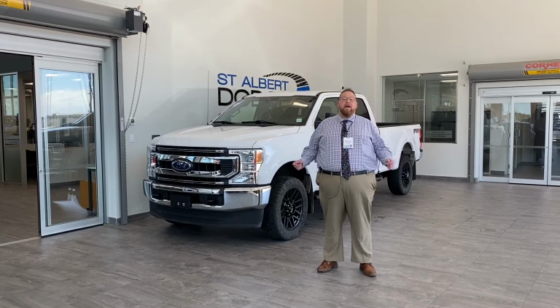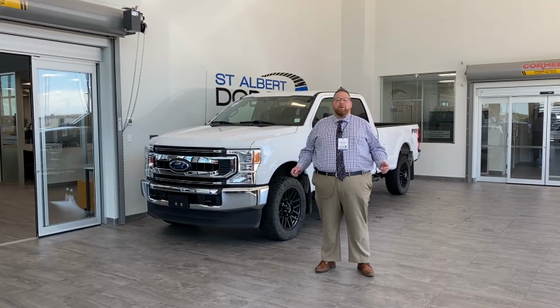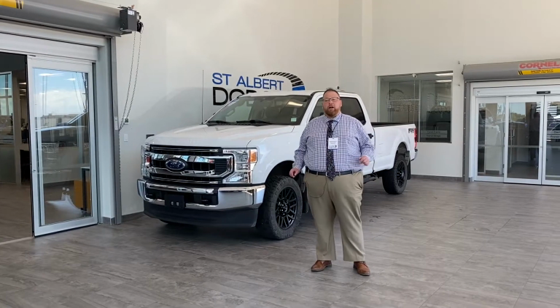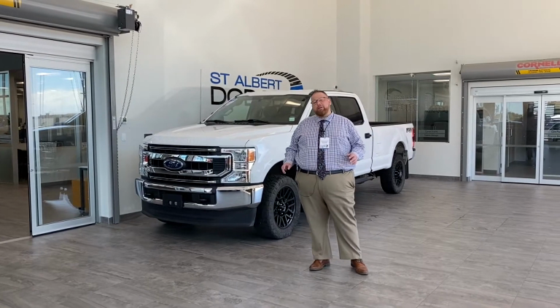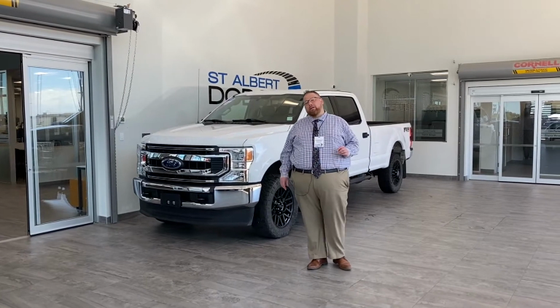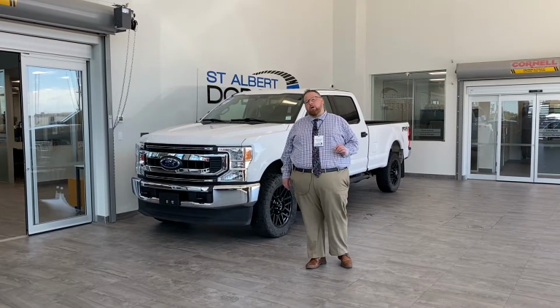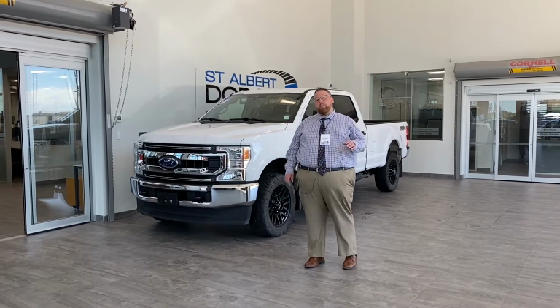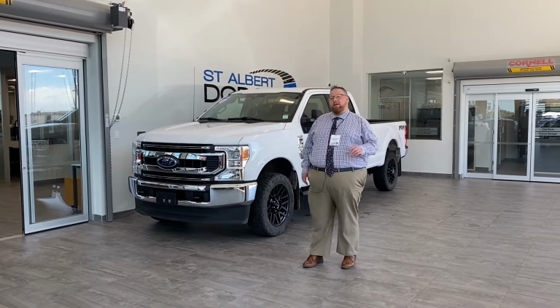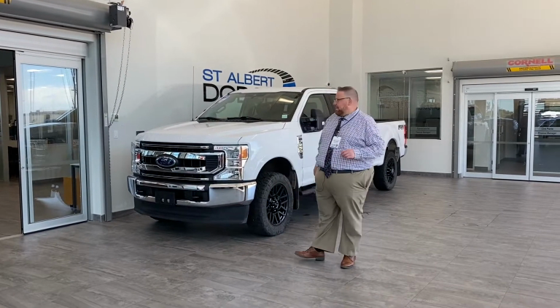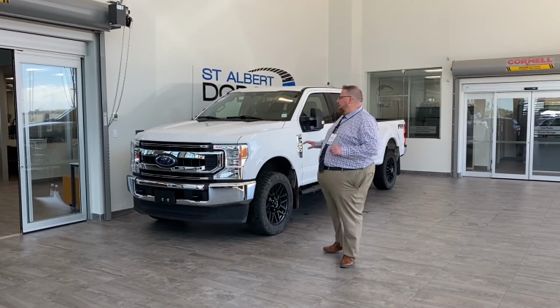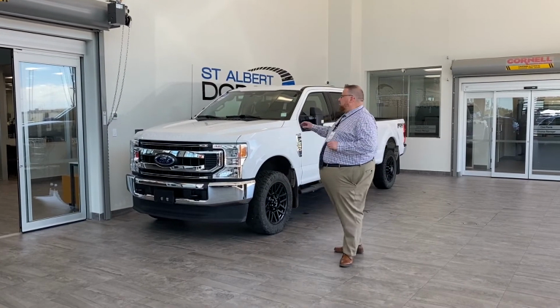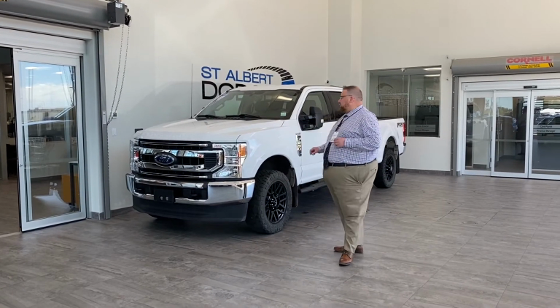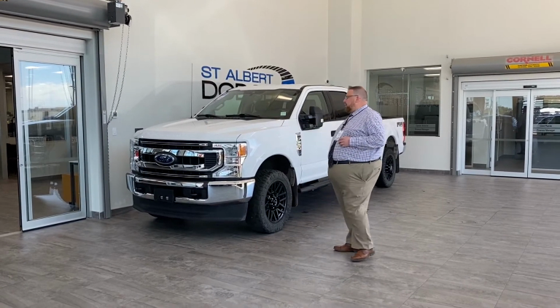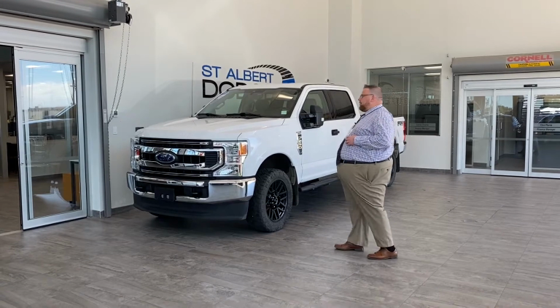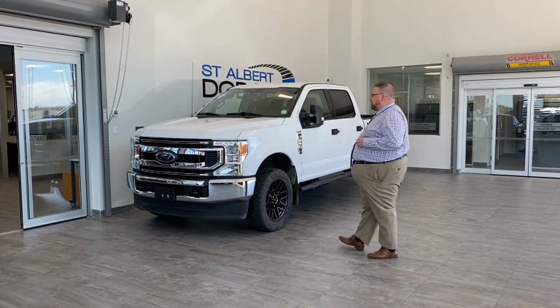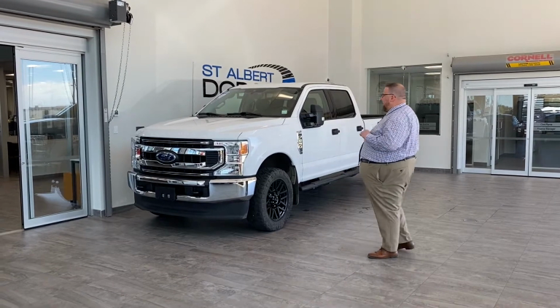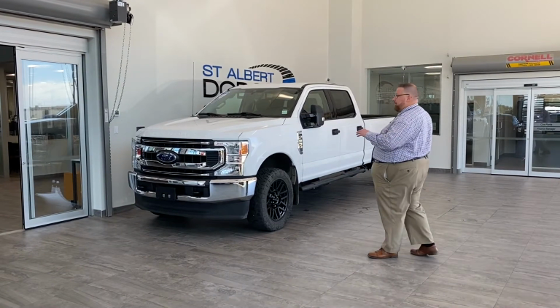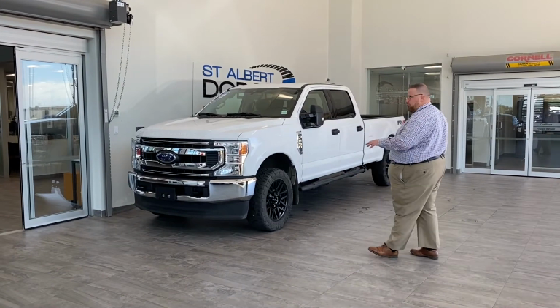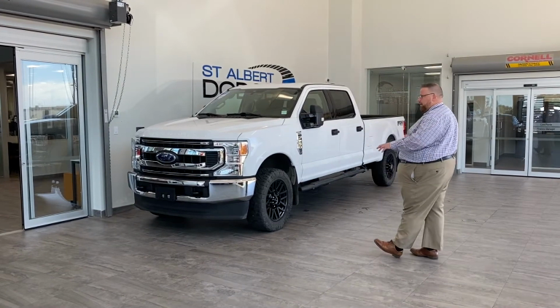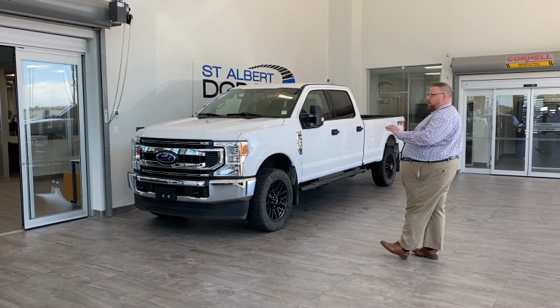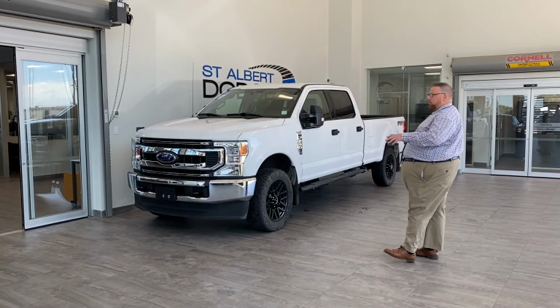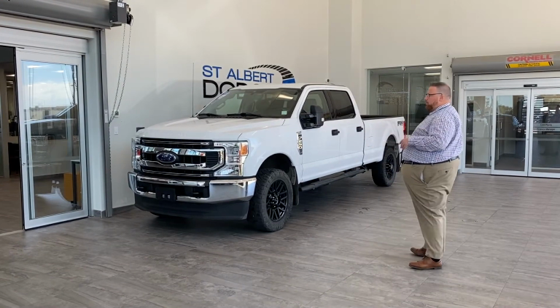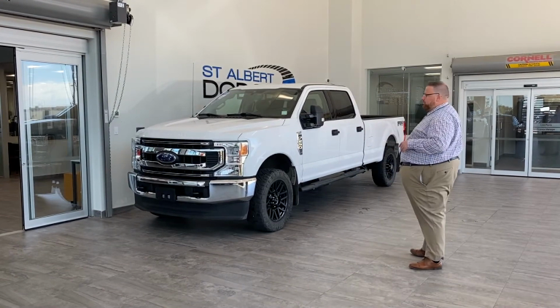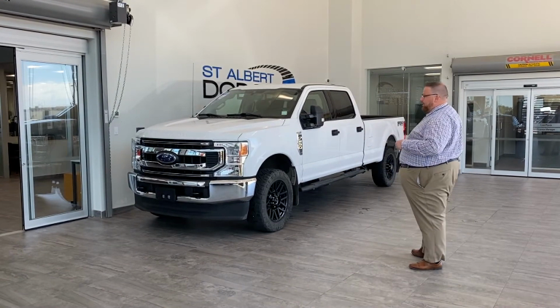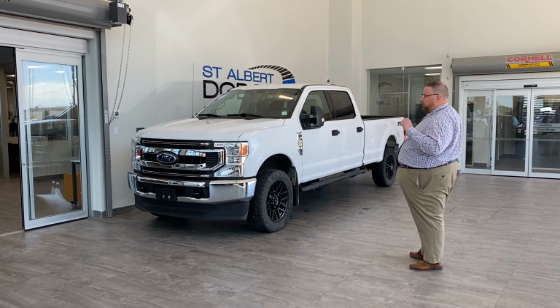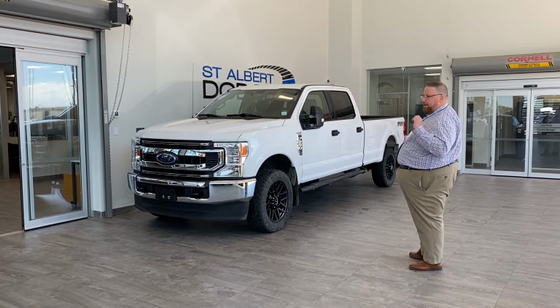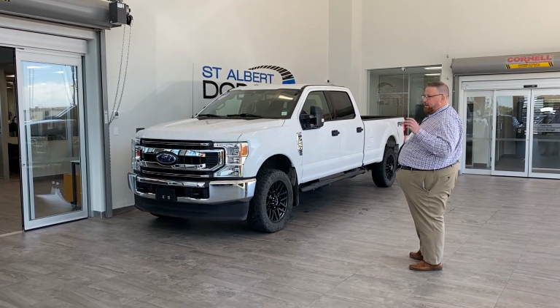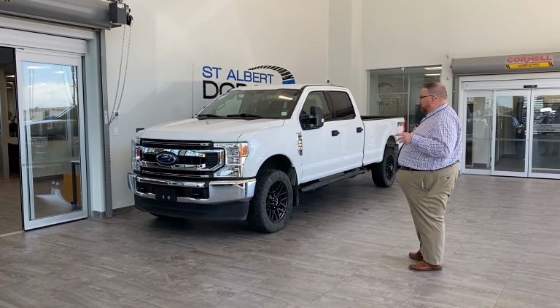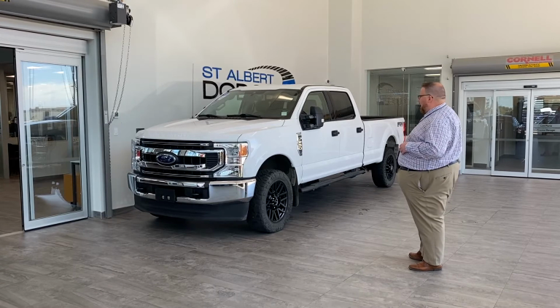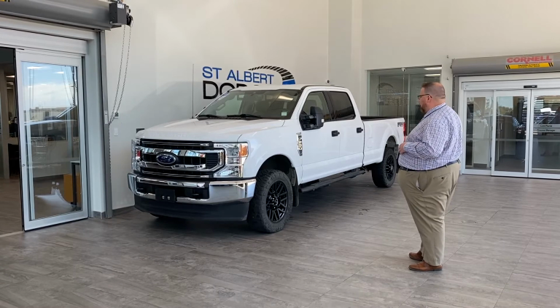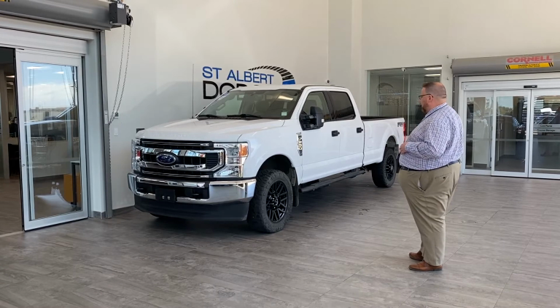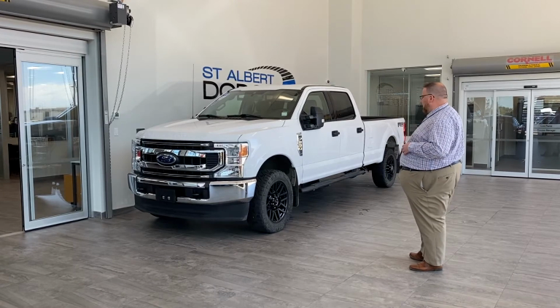Hey everybody, Jonathan Newson here at St. Albert Dodge. Hope you're having an amazing day. We're just going to showcase a fresh trade — I actually took this on trade. The original owner traded it in on a high-performance vehicle.